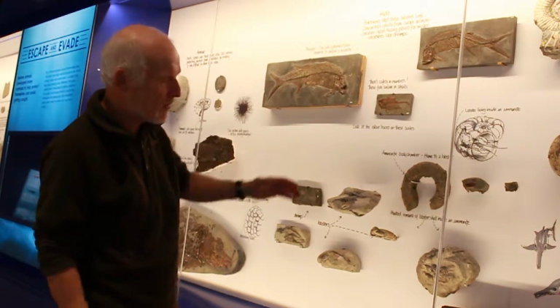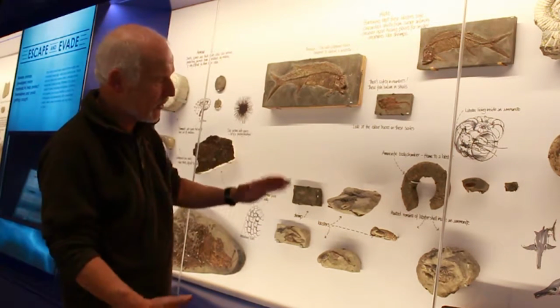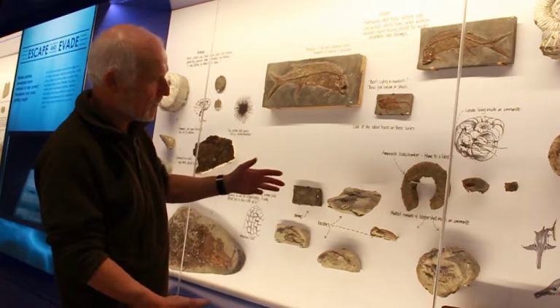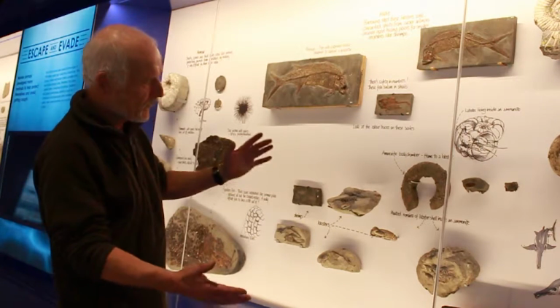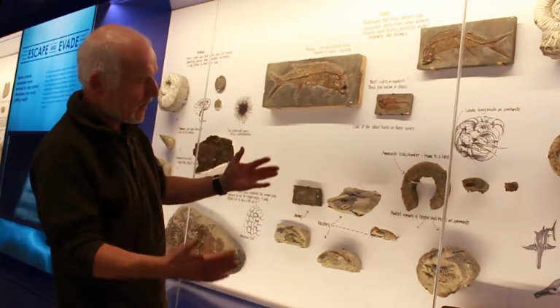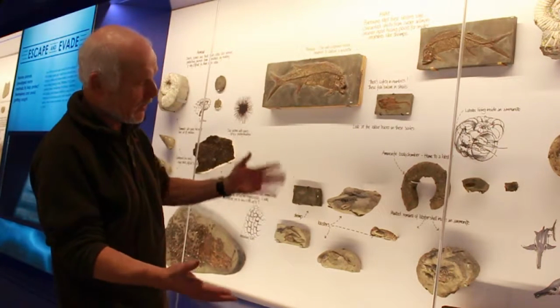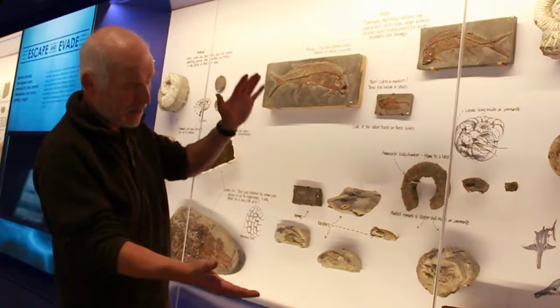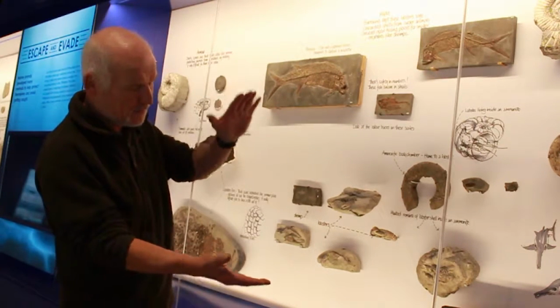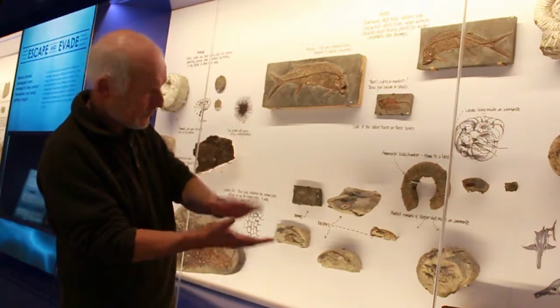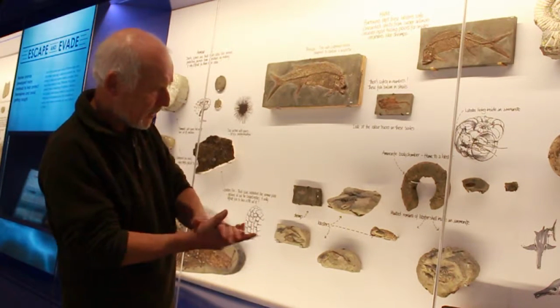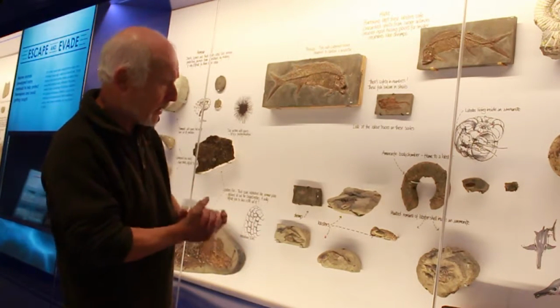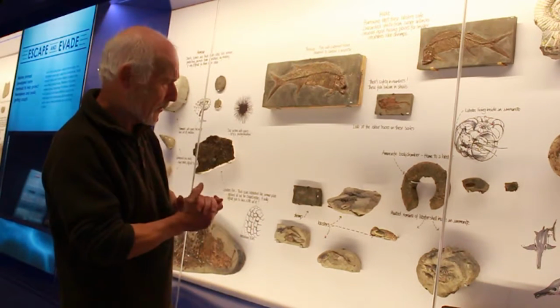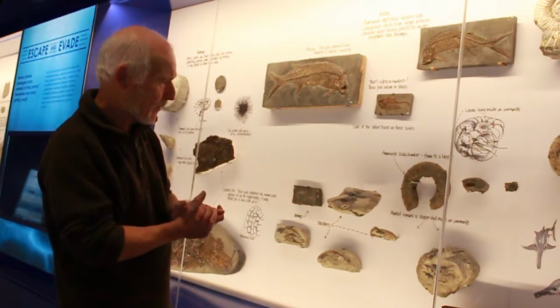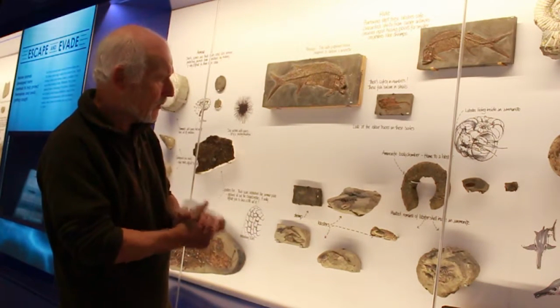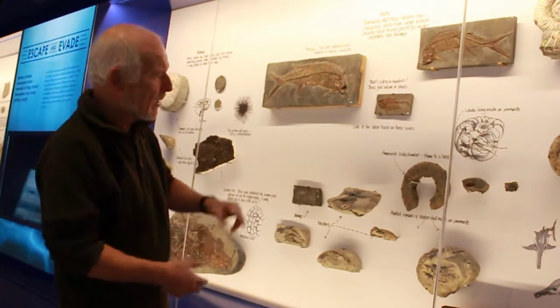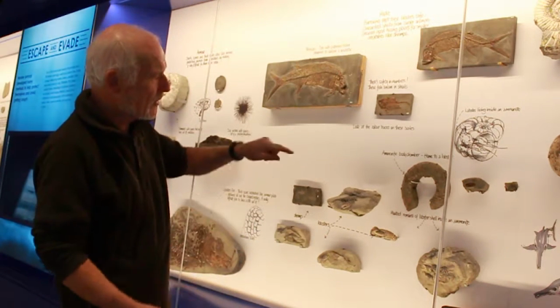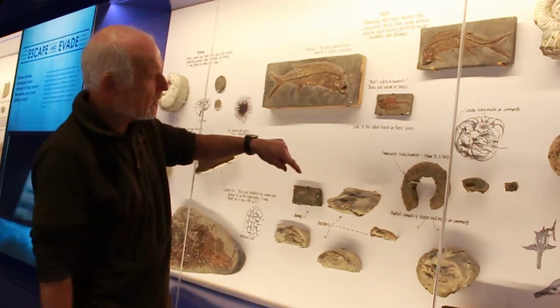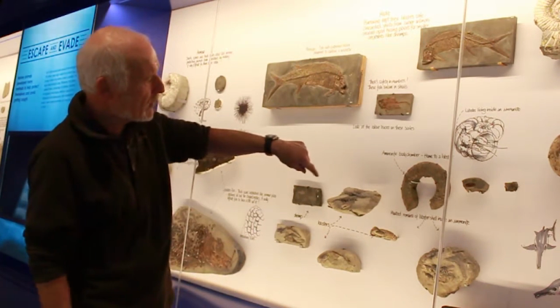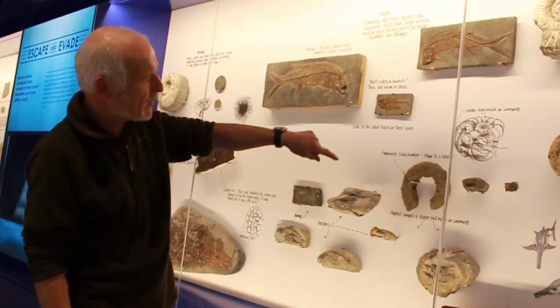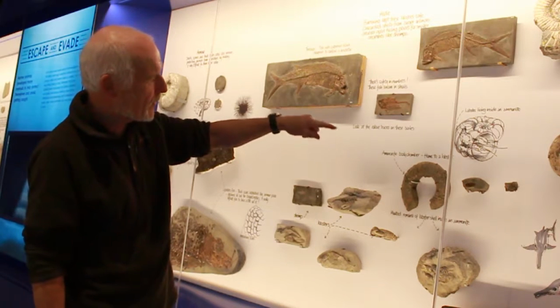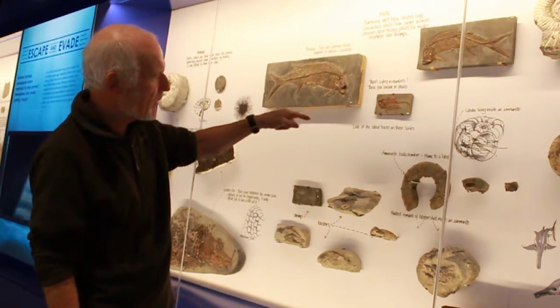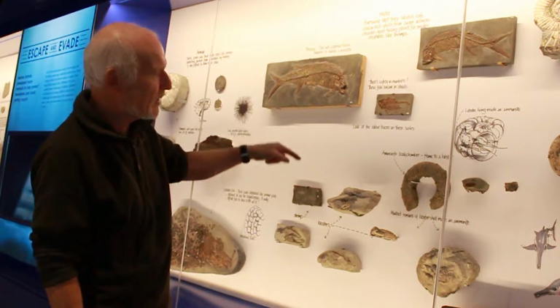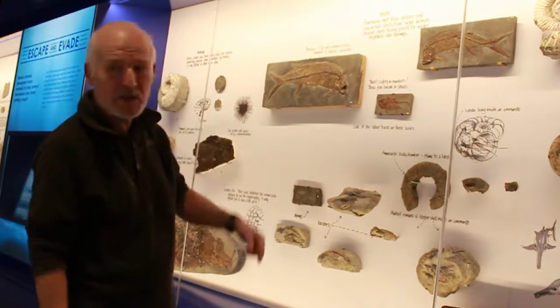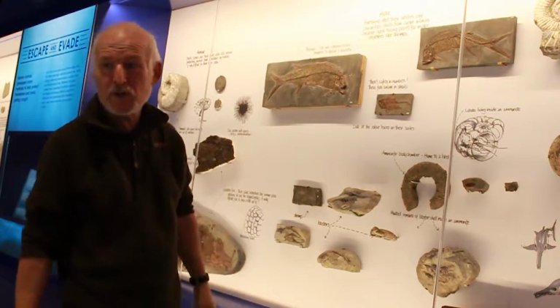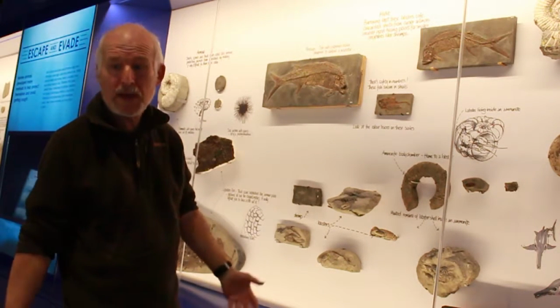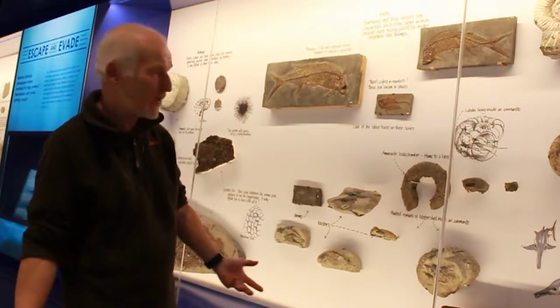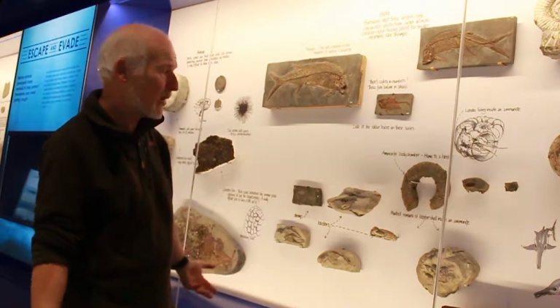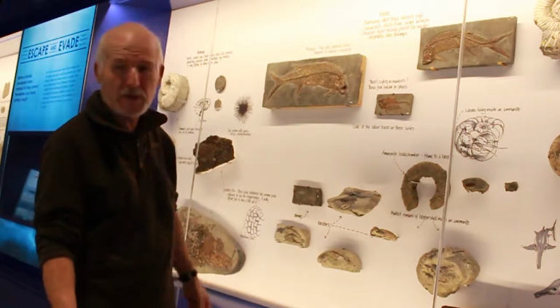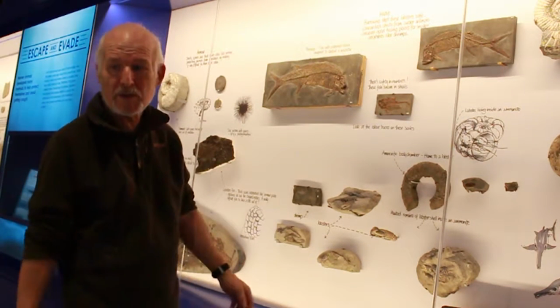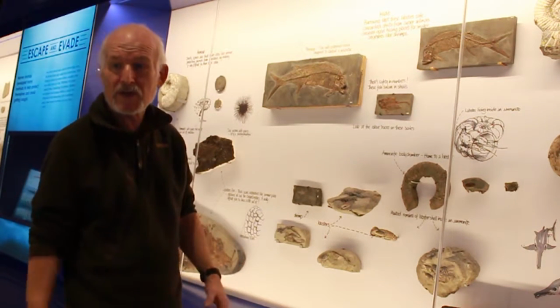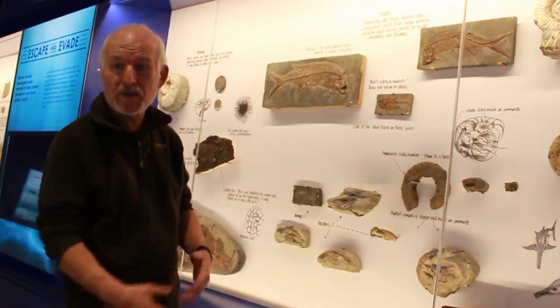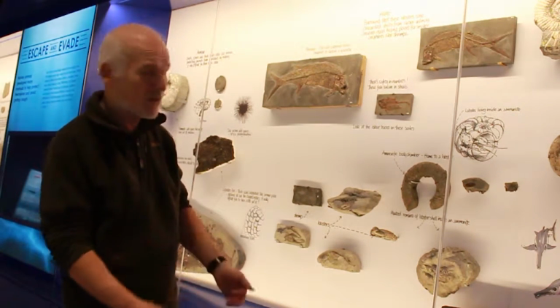Imagine this ammonite dying and going down to the sea floor — it's a lovely receptacle for something to live in, because nowadays we get hermit crabs that actually live in shells.